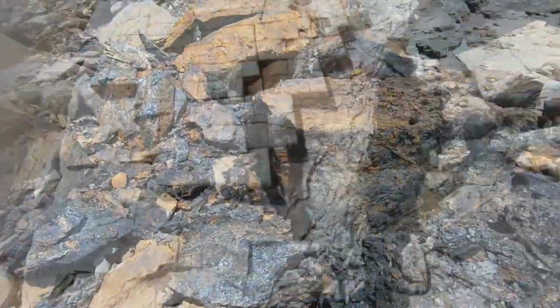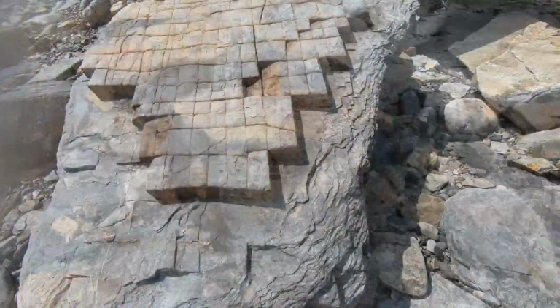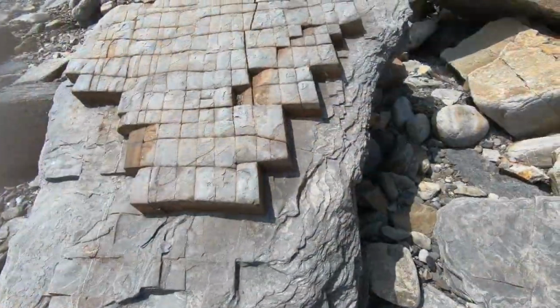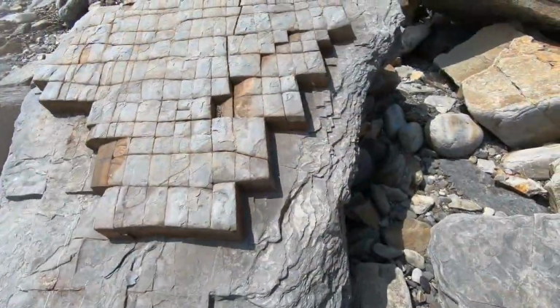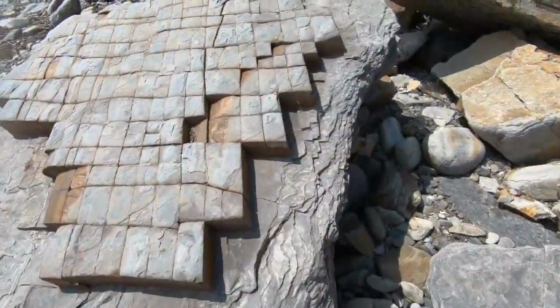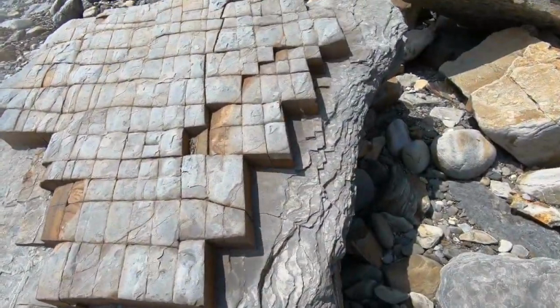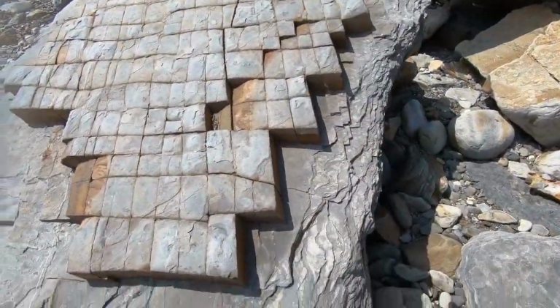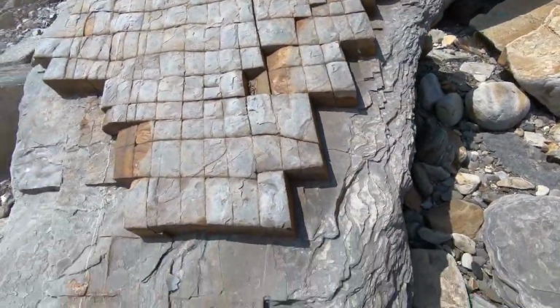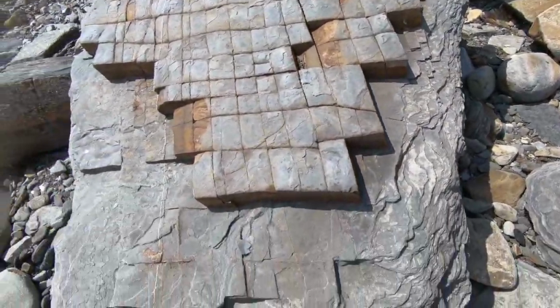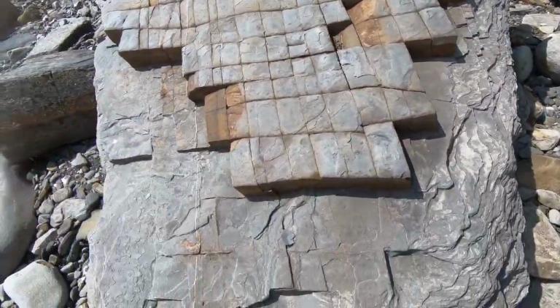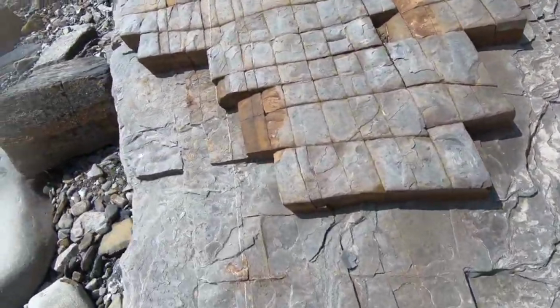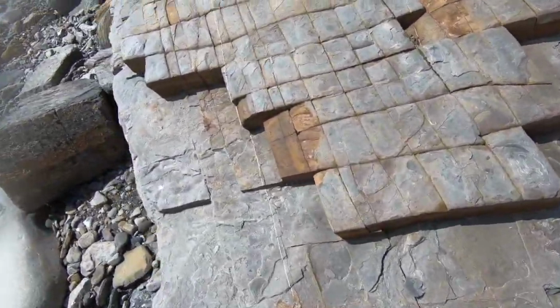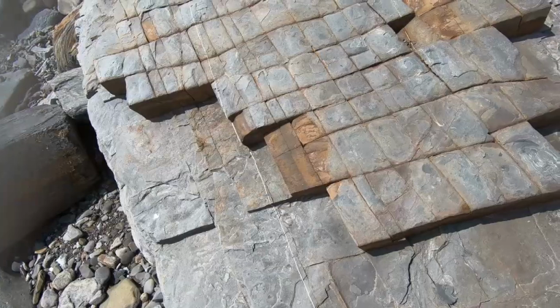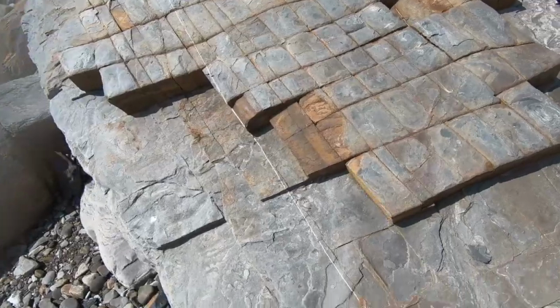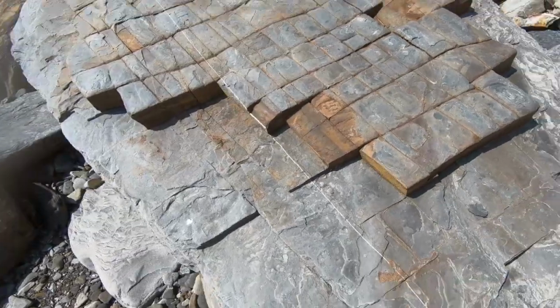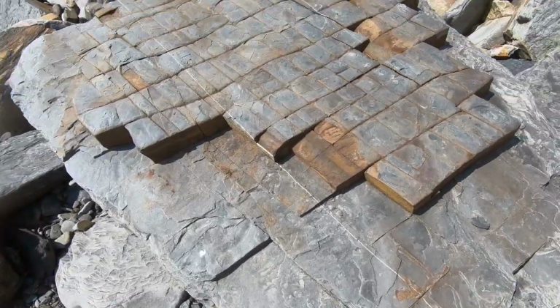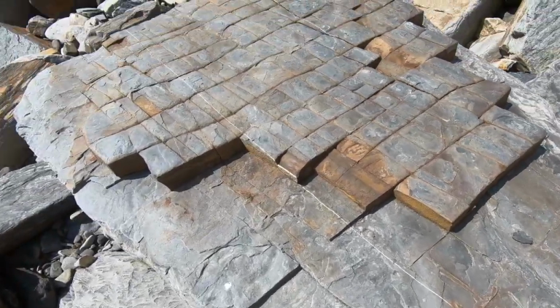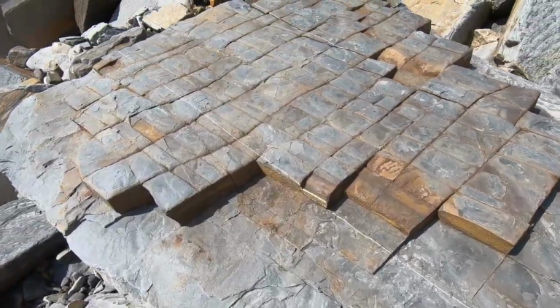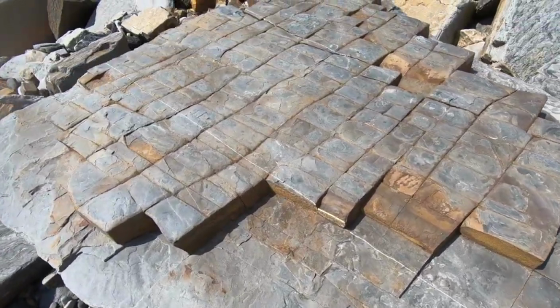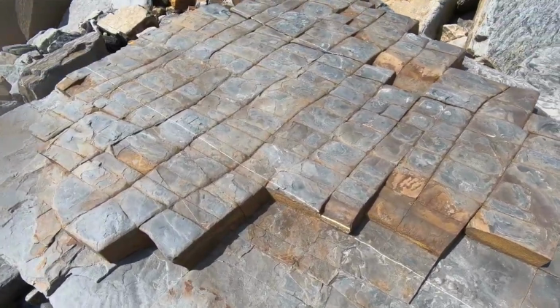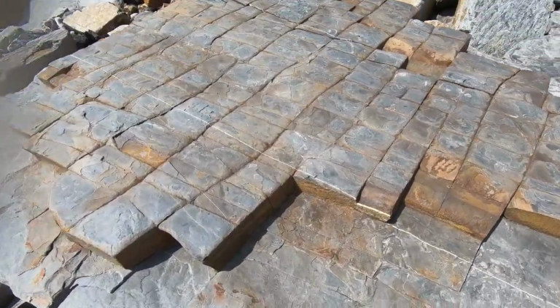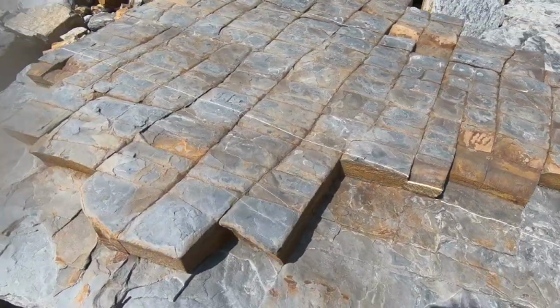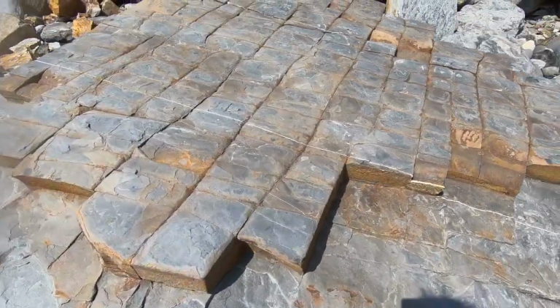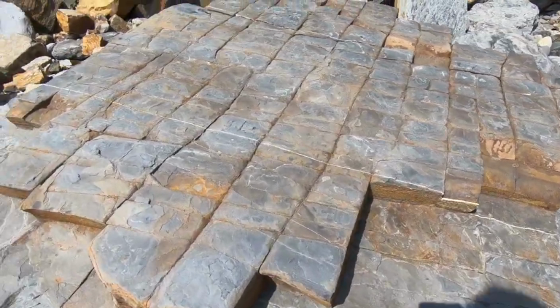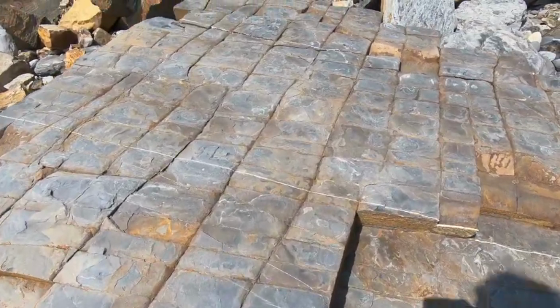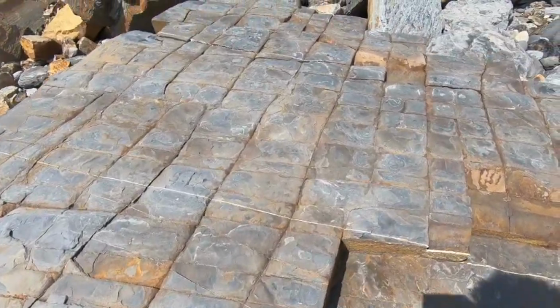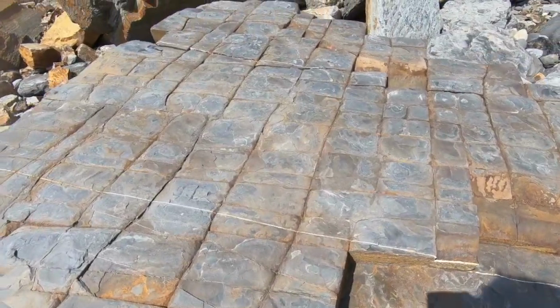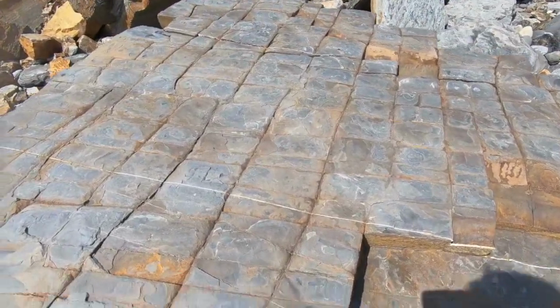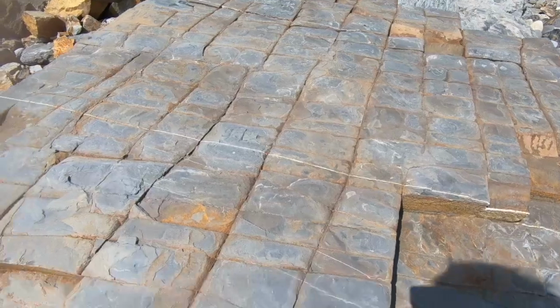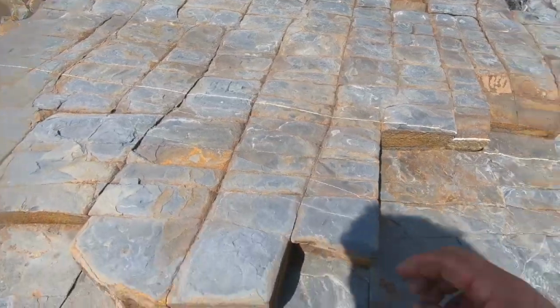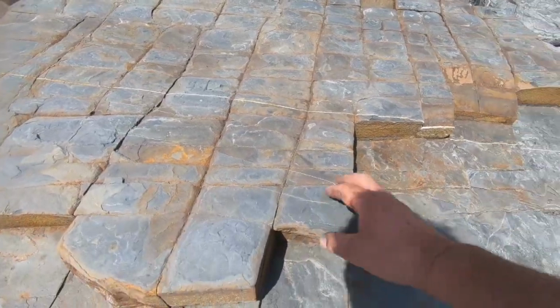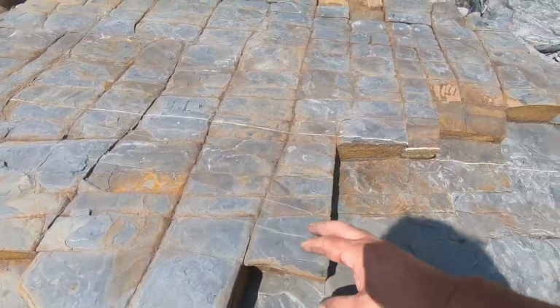An interesting feature of this particular rockfall — as you can see the surface of this rock, it looks as if it's been cut into blocks of cheese or slices of cake.